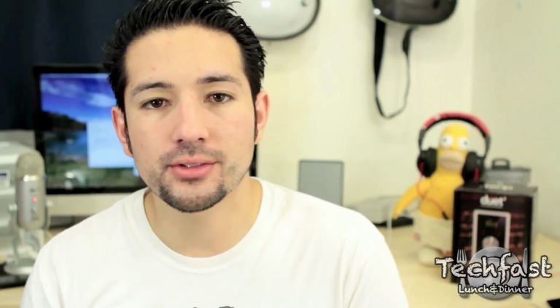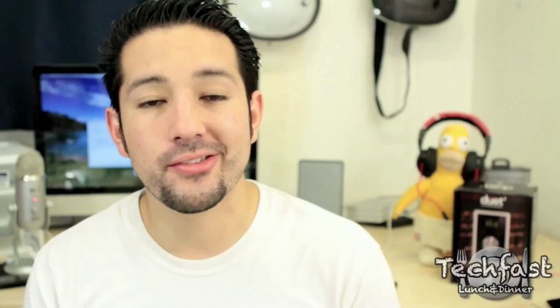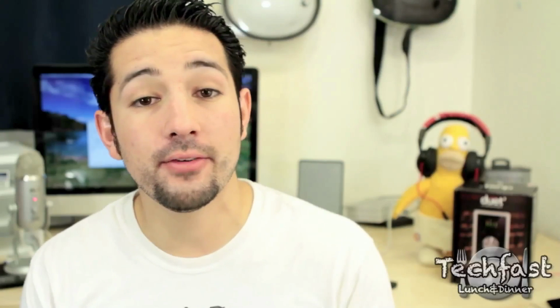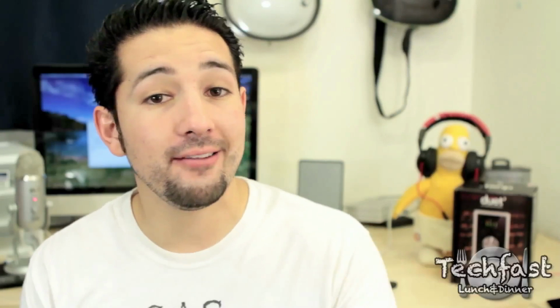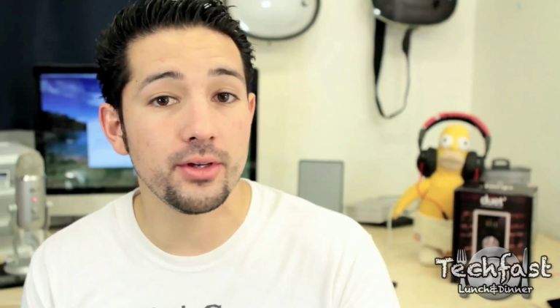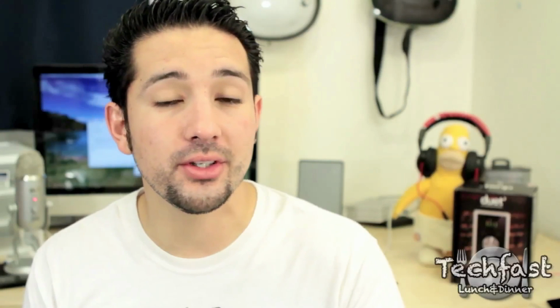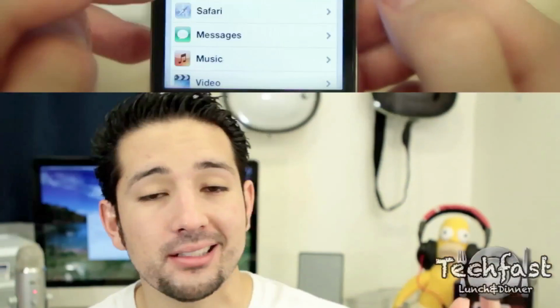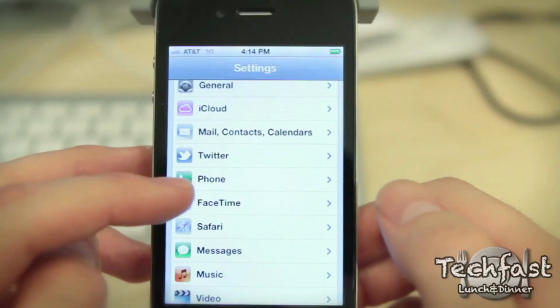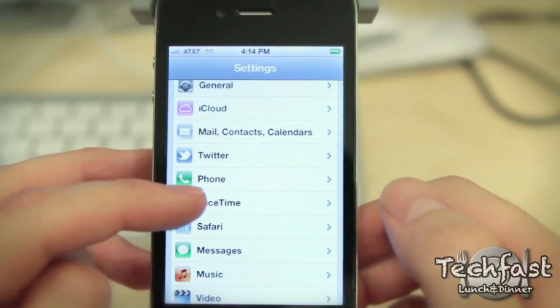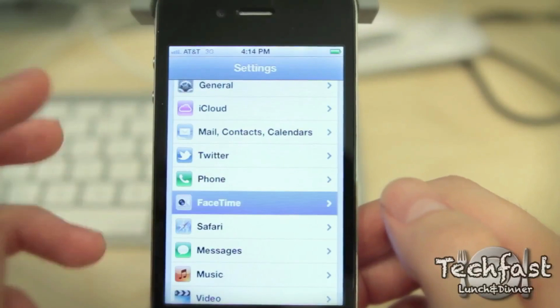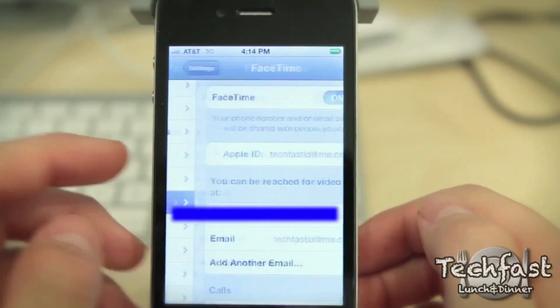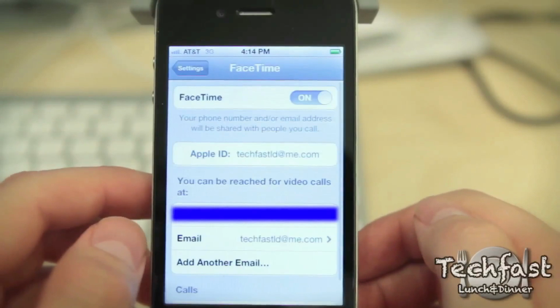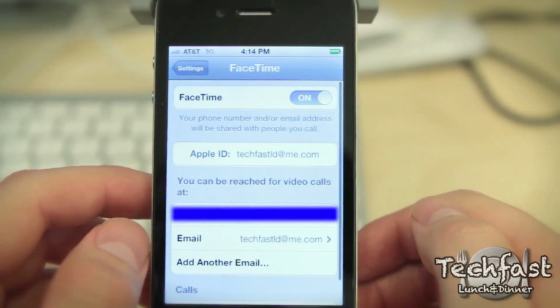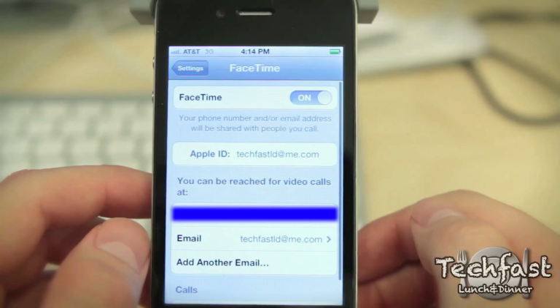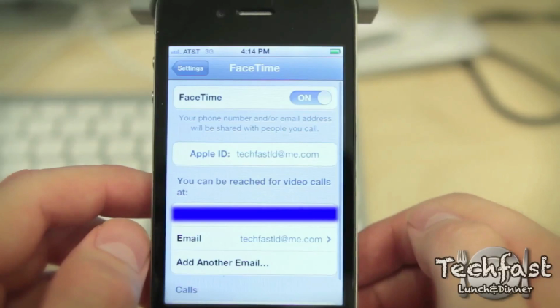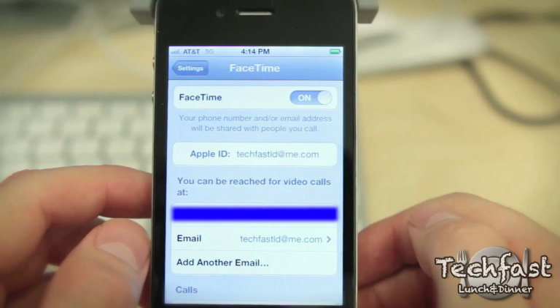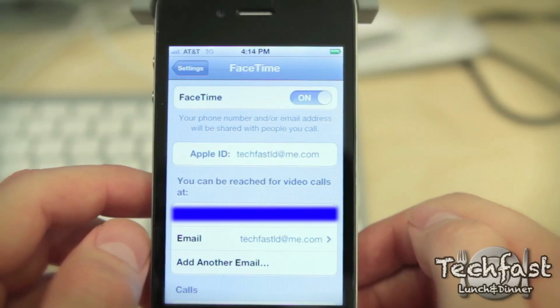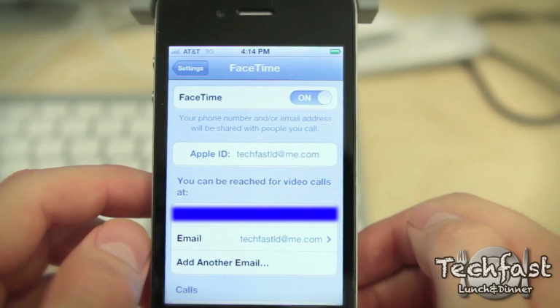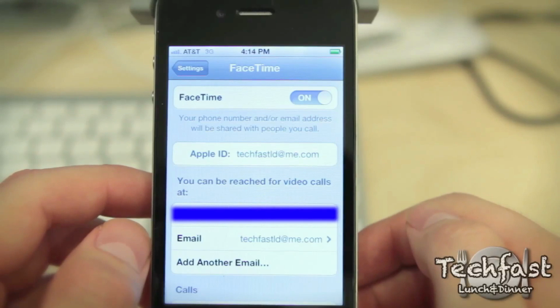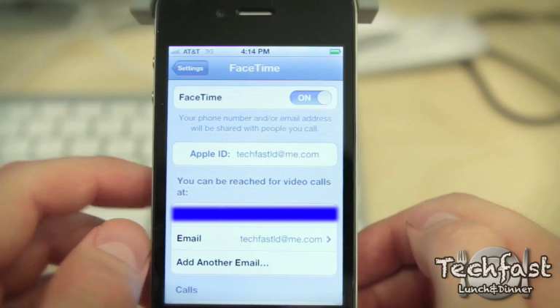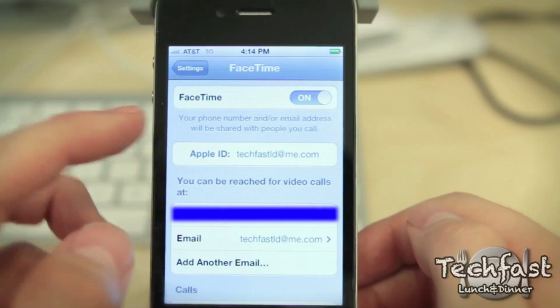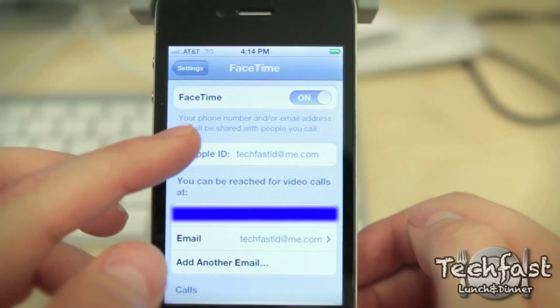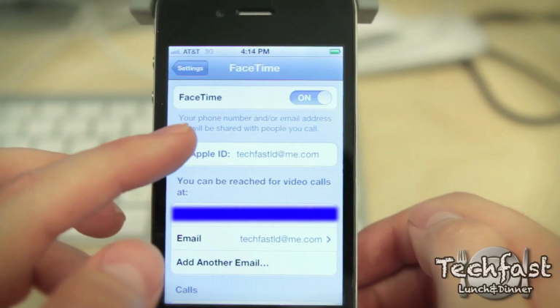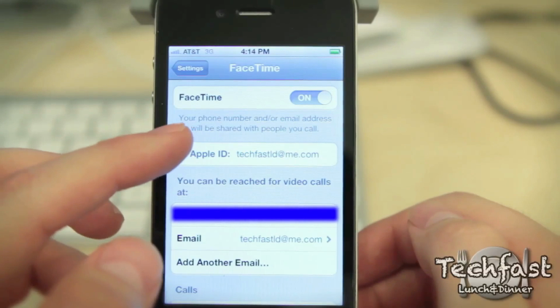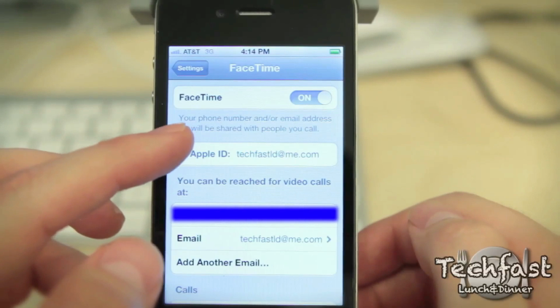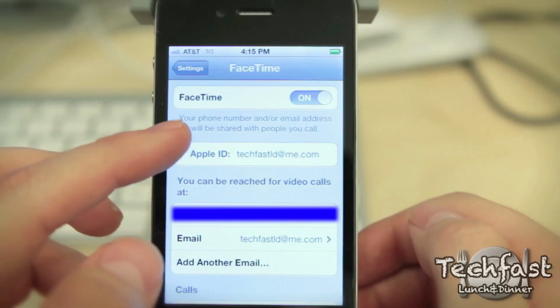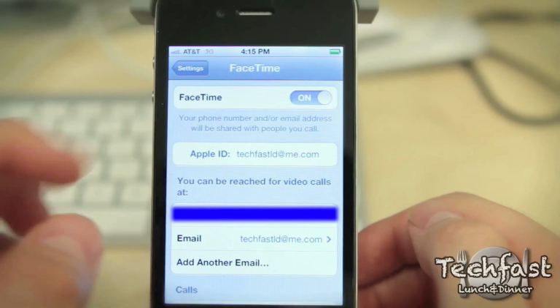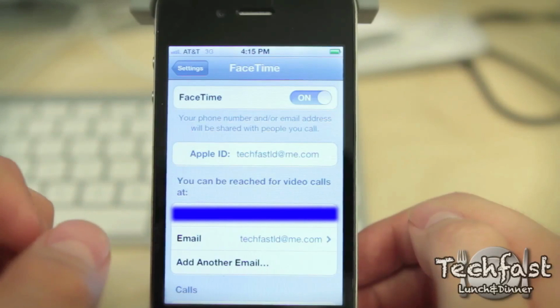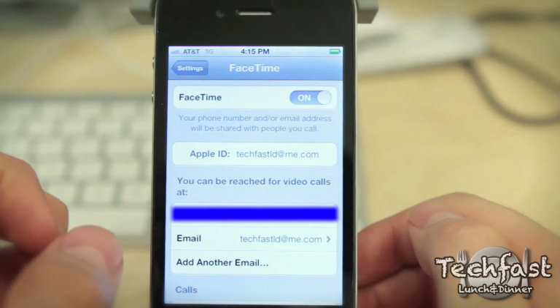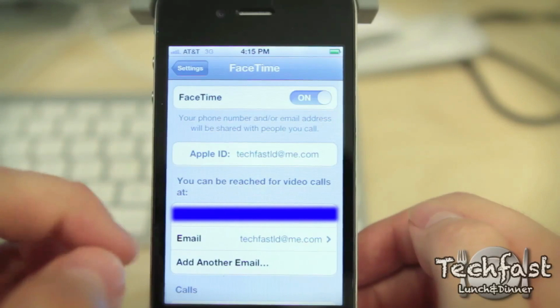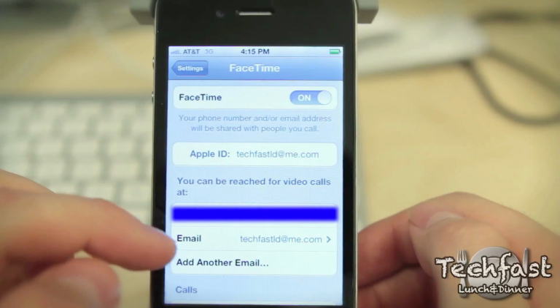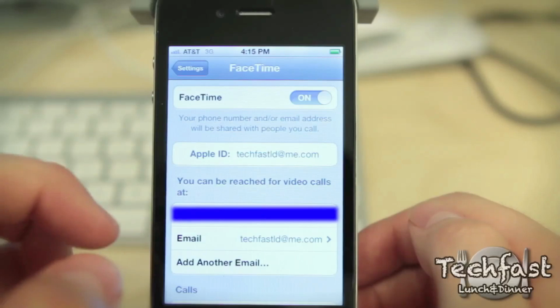So first off, now if you're an iPhone user, you can actually assign a FaceTime email to your phone instead of having to use your number. And yes, that is the public TLD FaceTime email if you guys want to contact me.